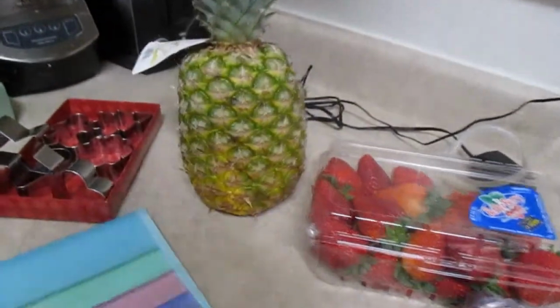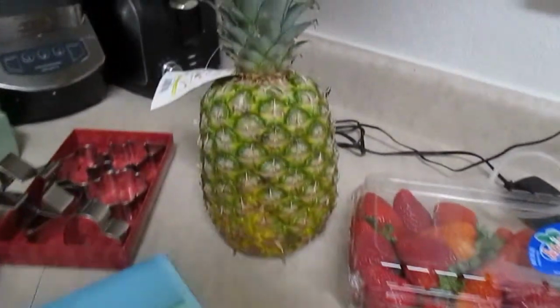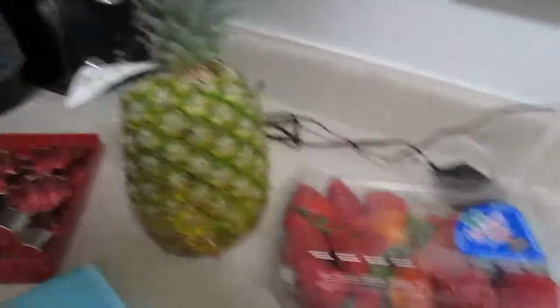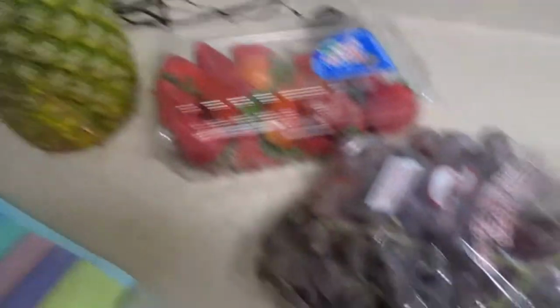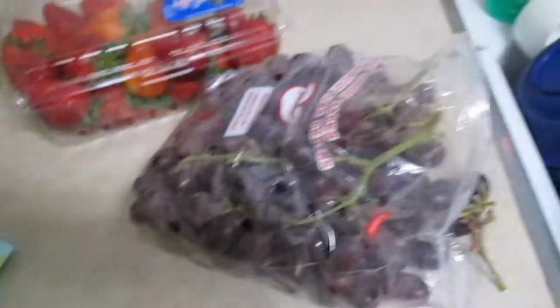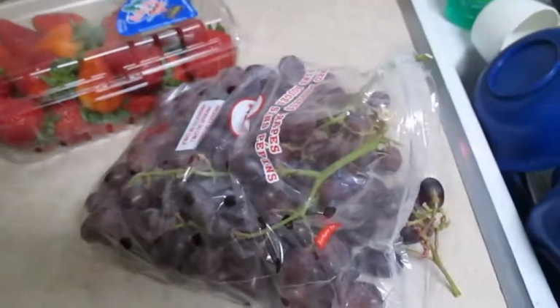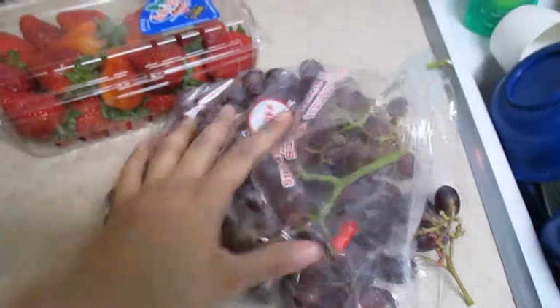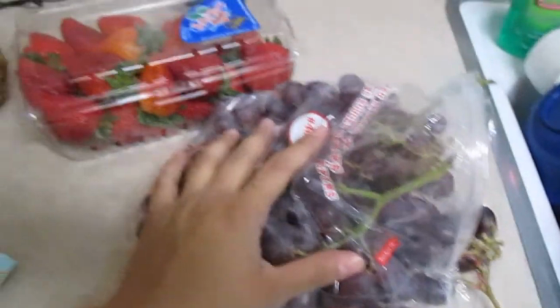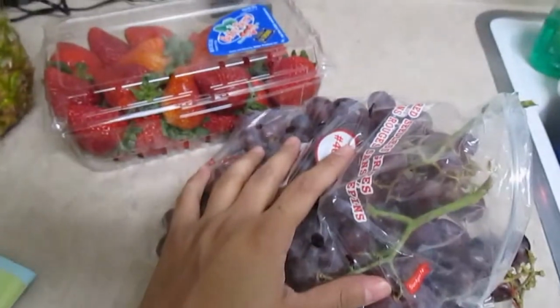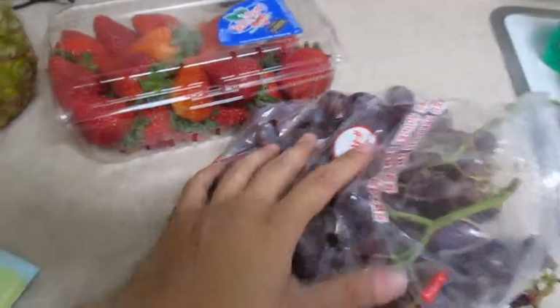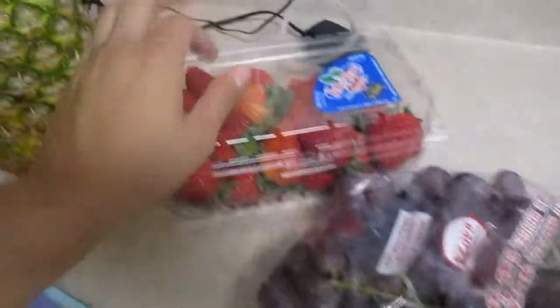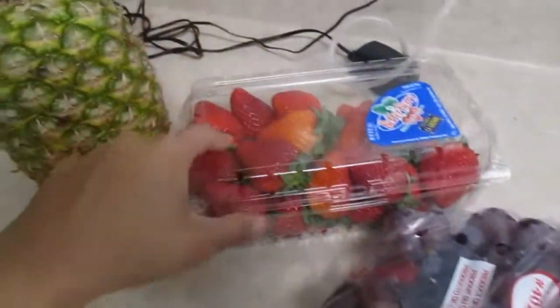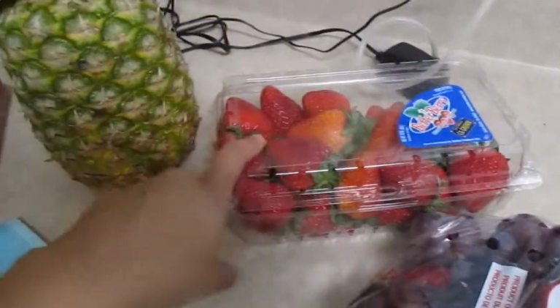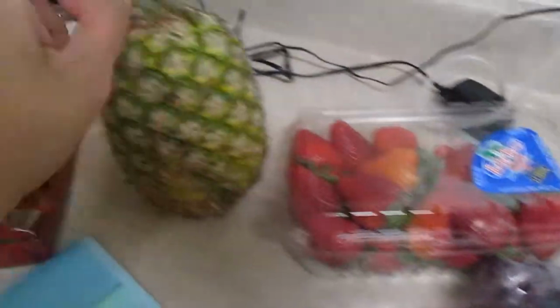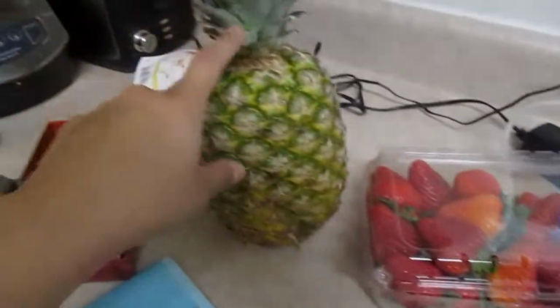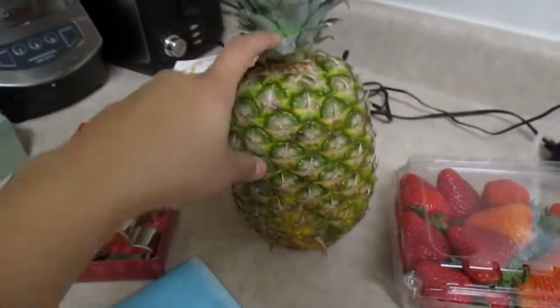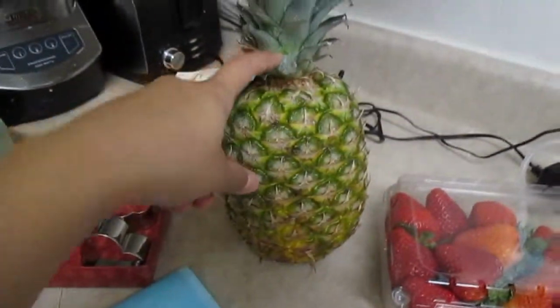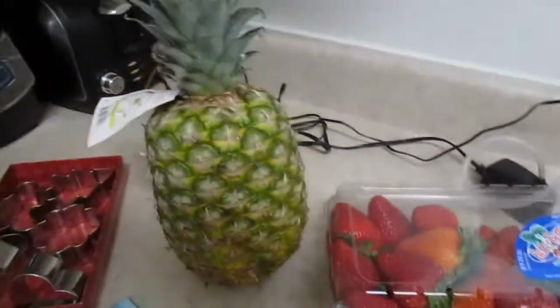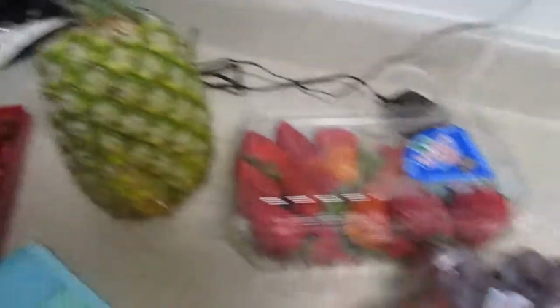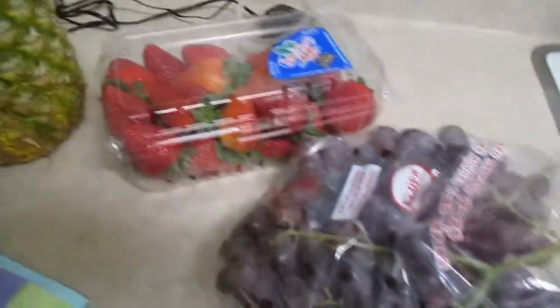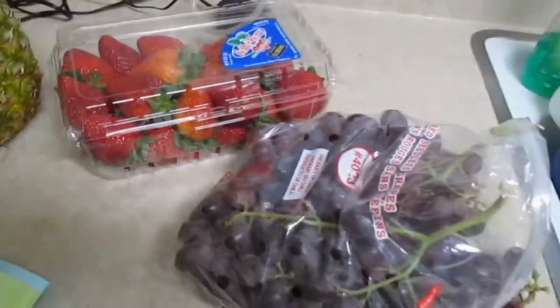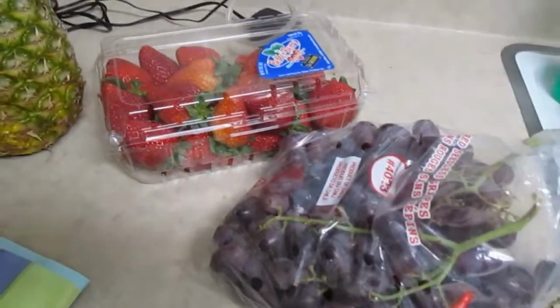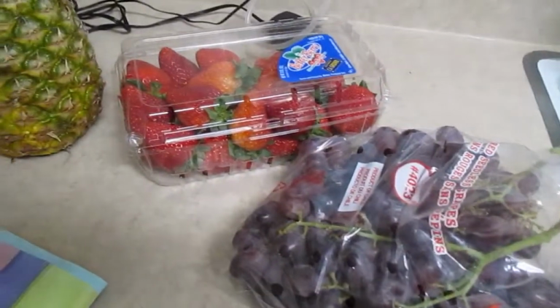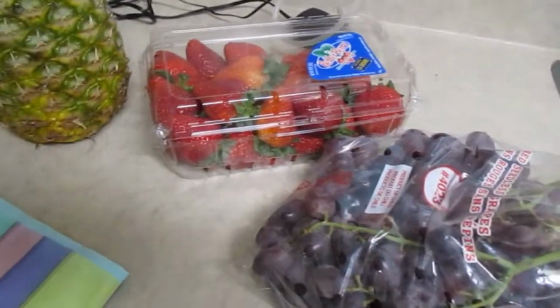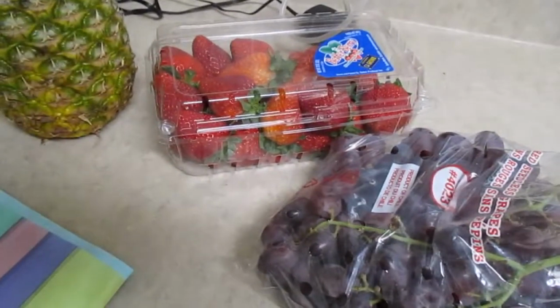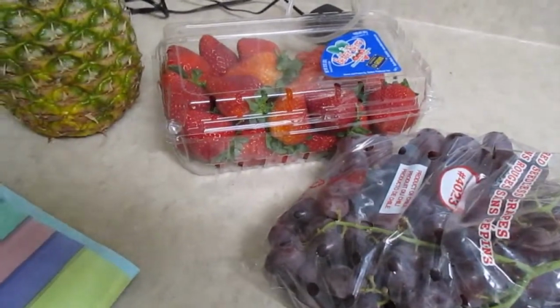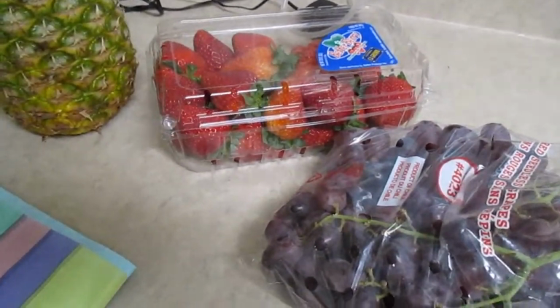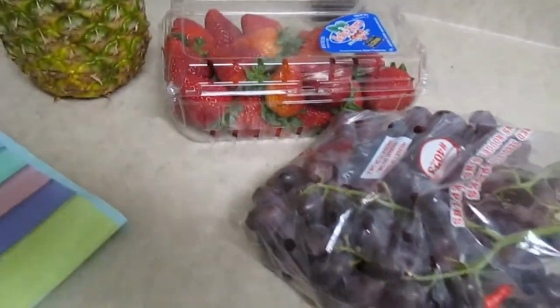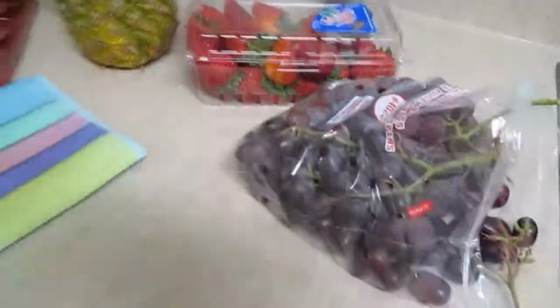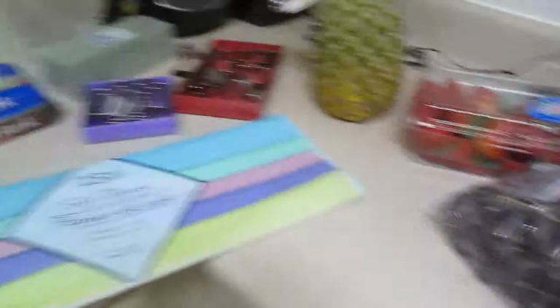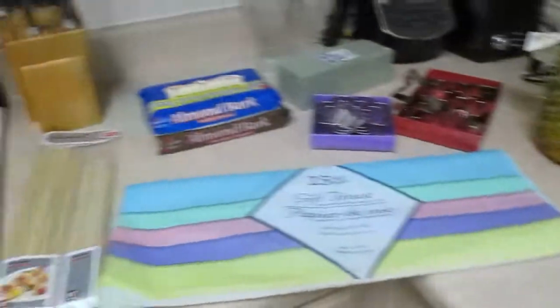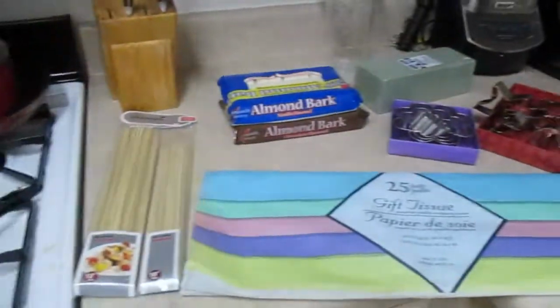Now for your fruits, I picked up some grapes, strawberries, and pineapple, but you can also add oranges, bananas, apples, whatever you'd like. So that's all.